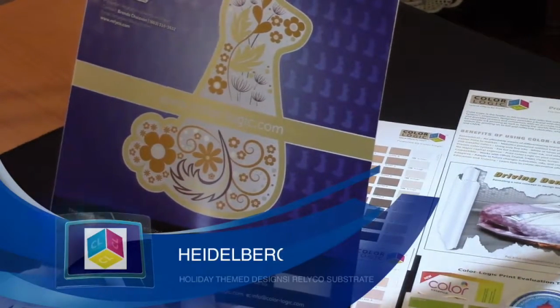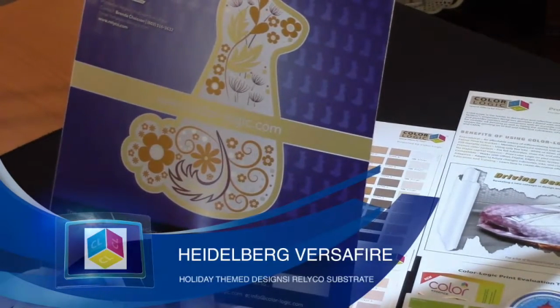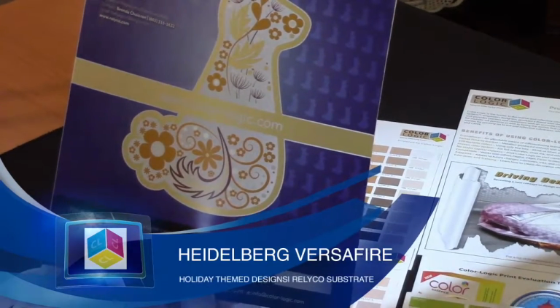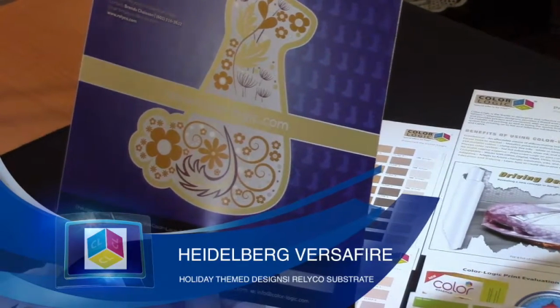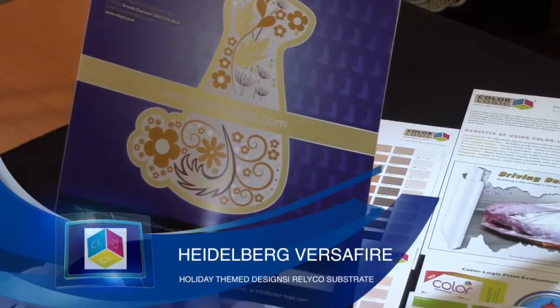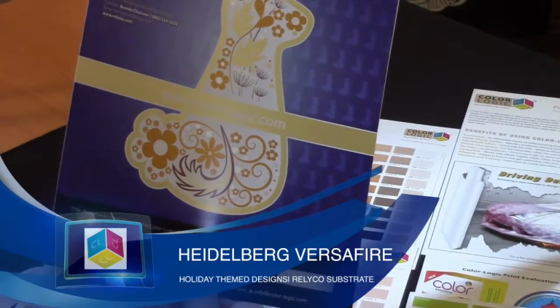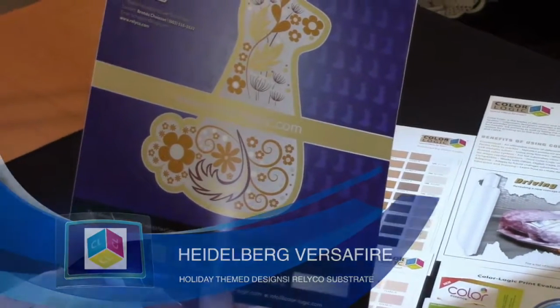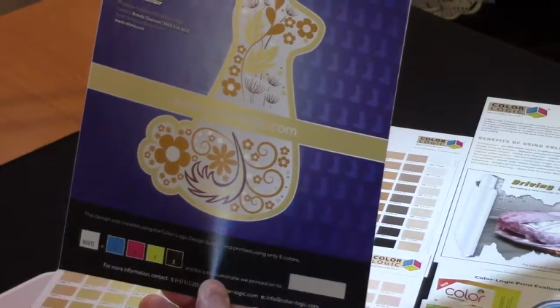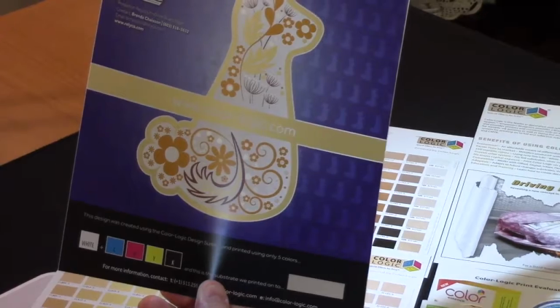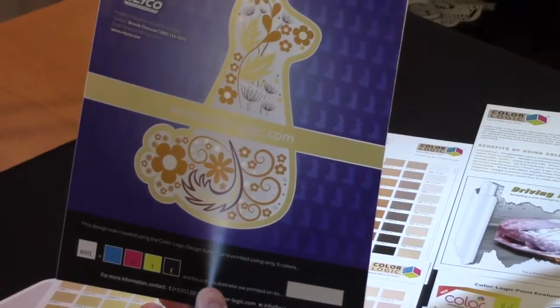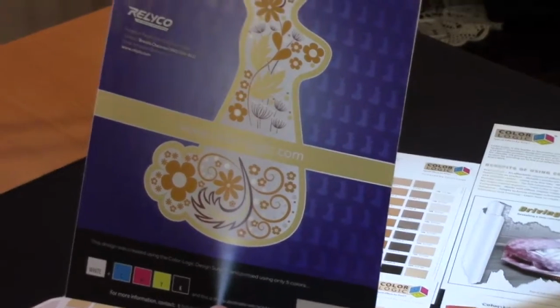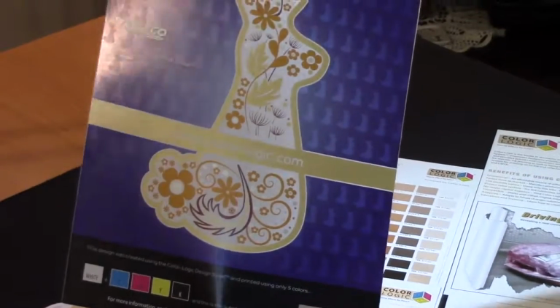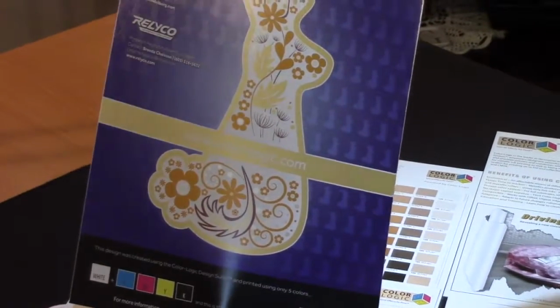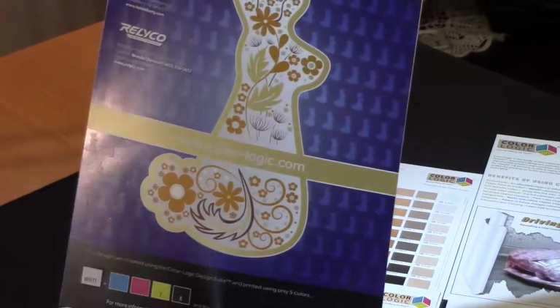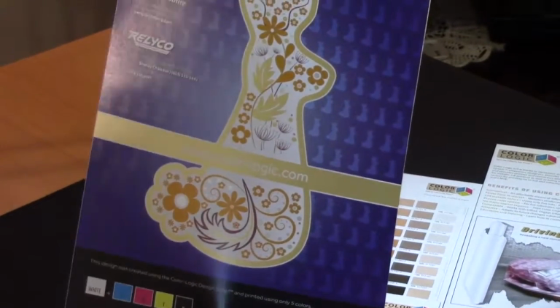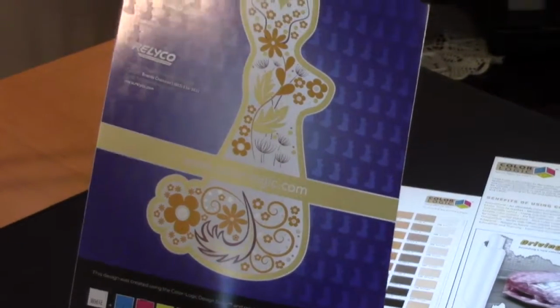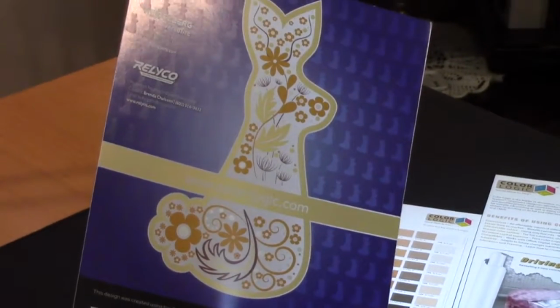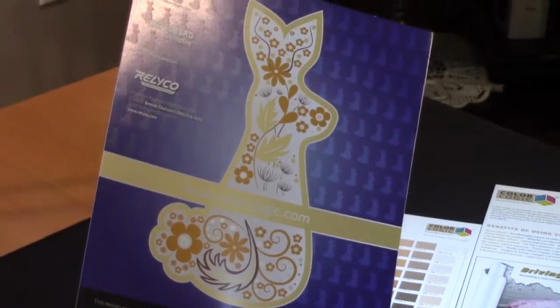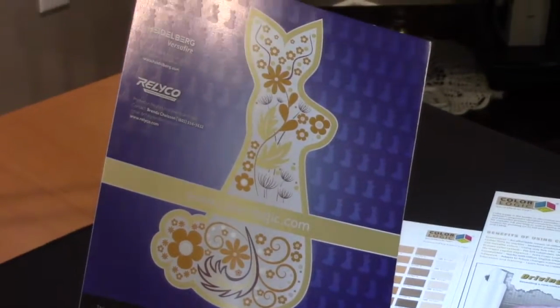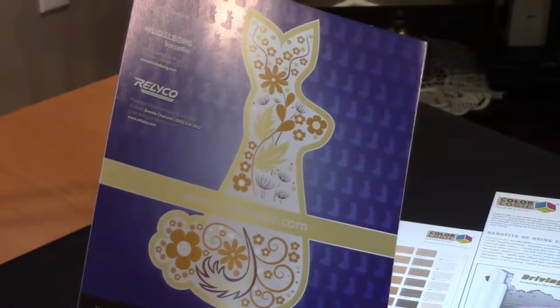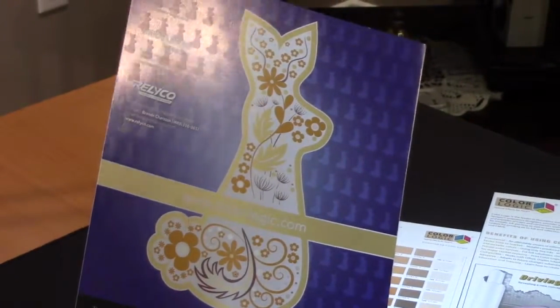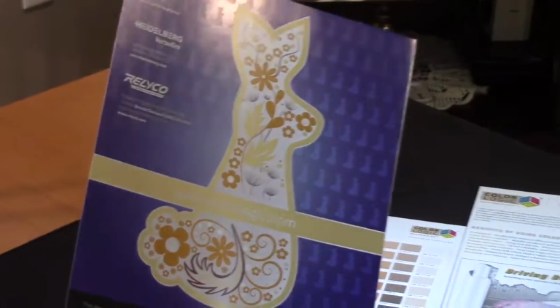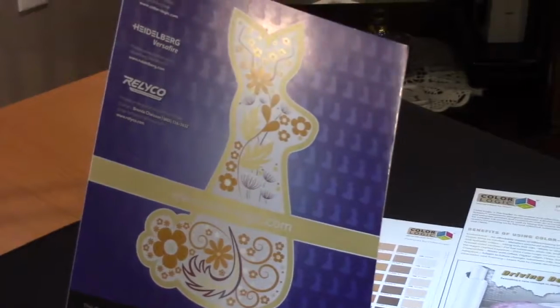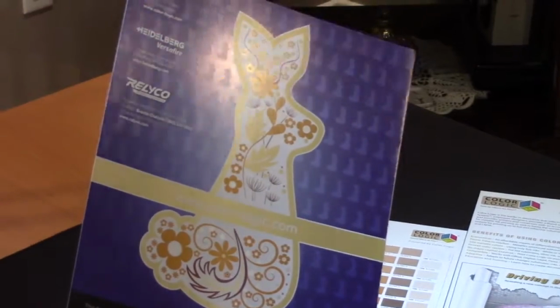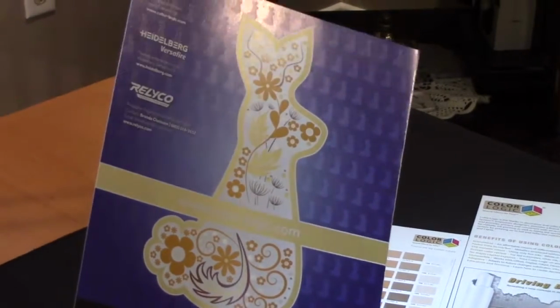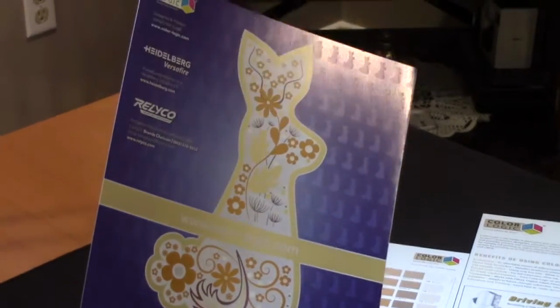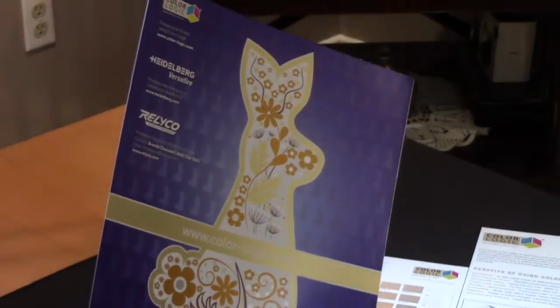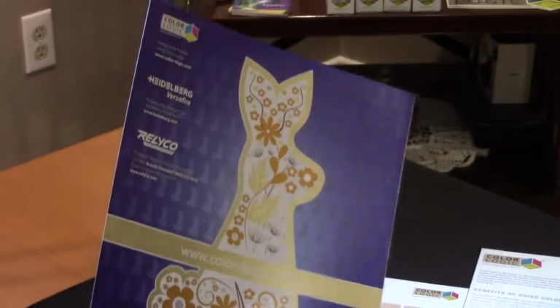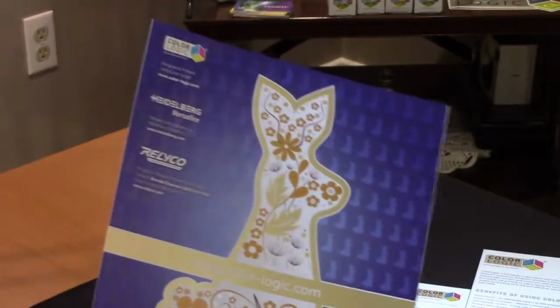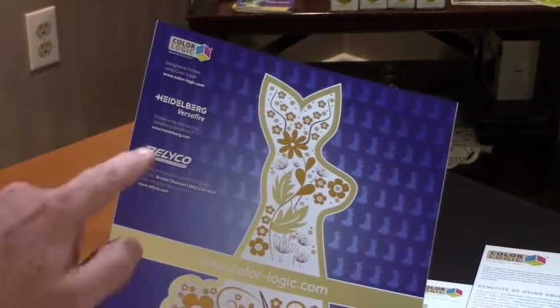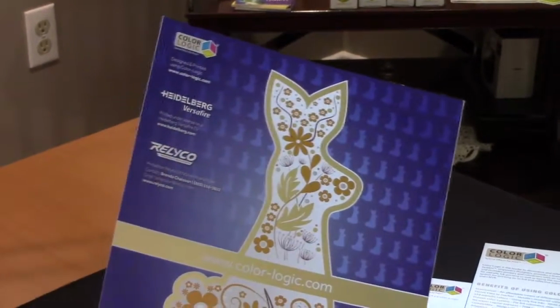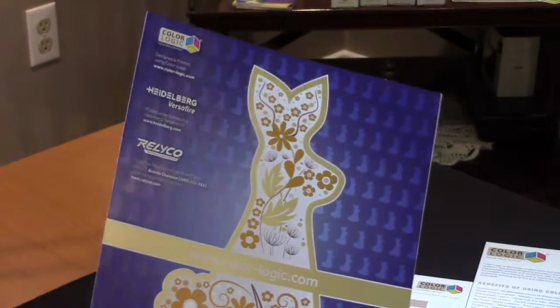Holidays are perfect for metallics, and Easter is no different. Here you have a piece that was produced off the Heidelberg Versifier, which is a digital engine with white plus CMYK, on the Relyco stock.